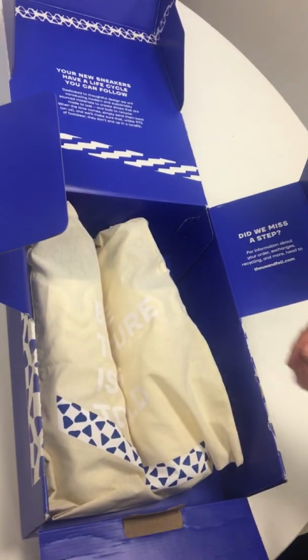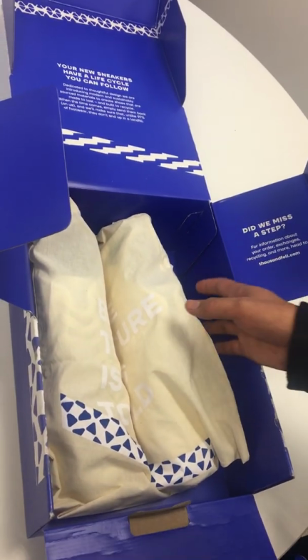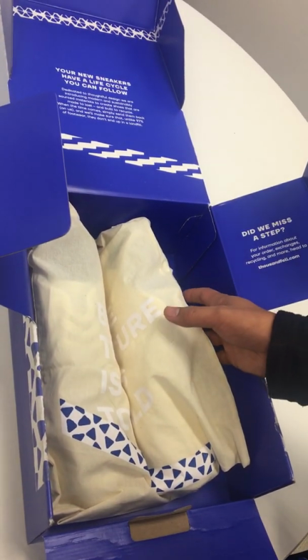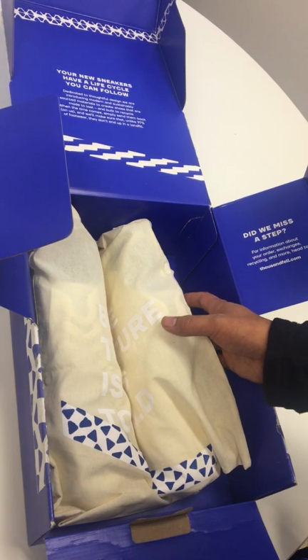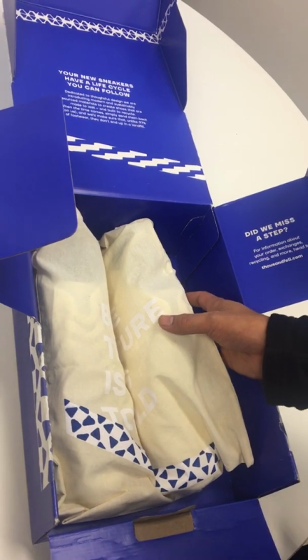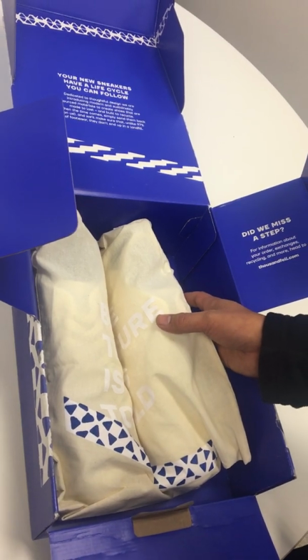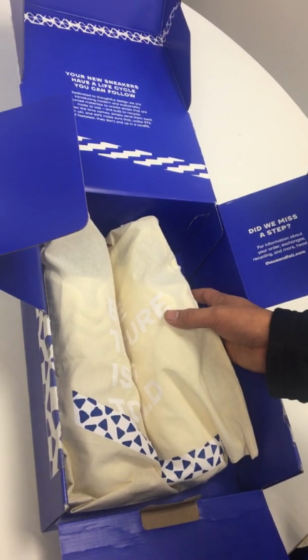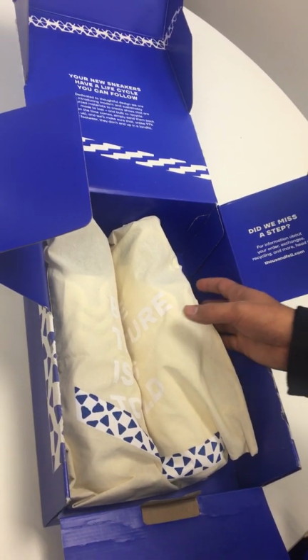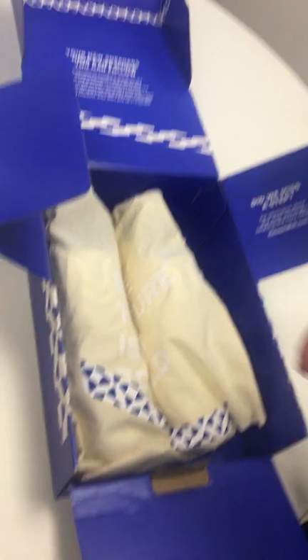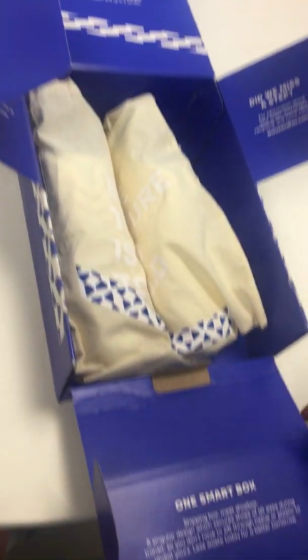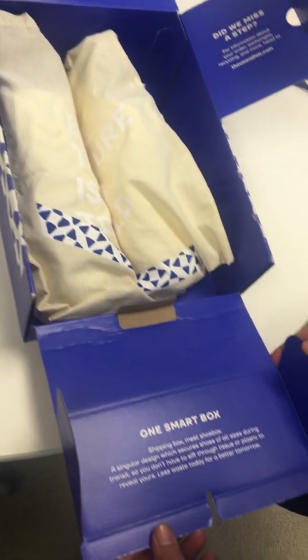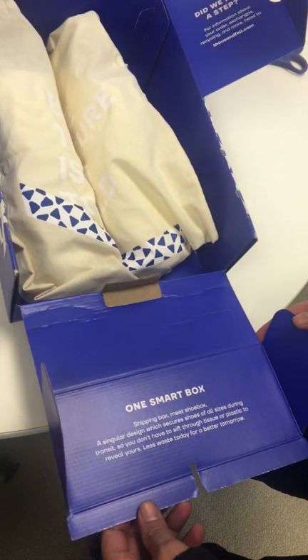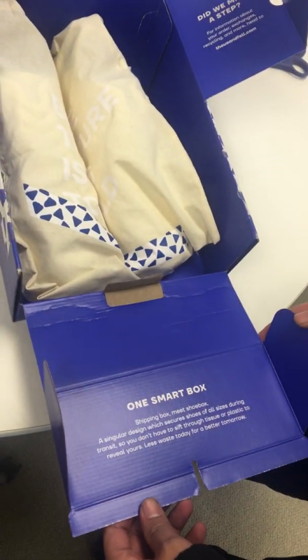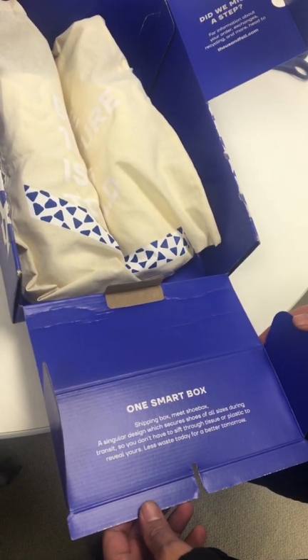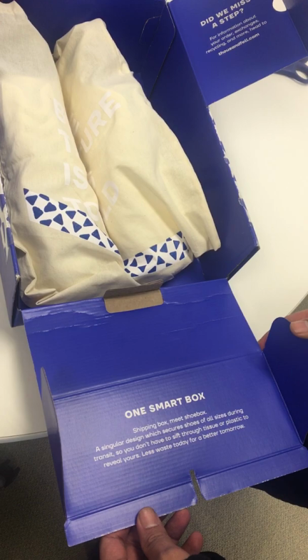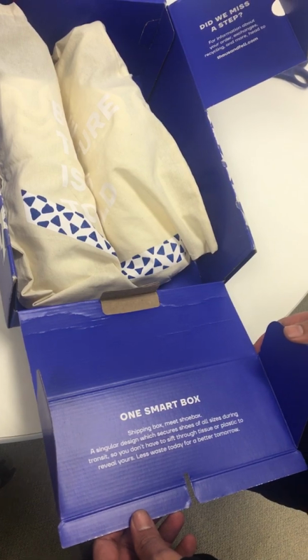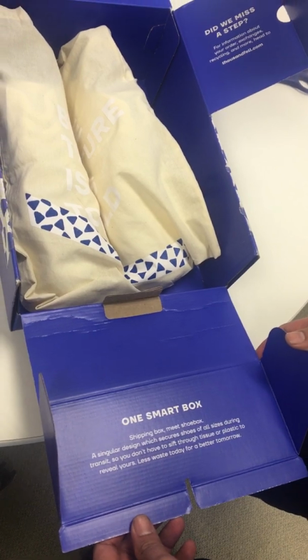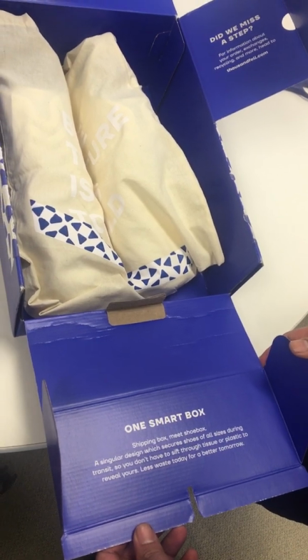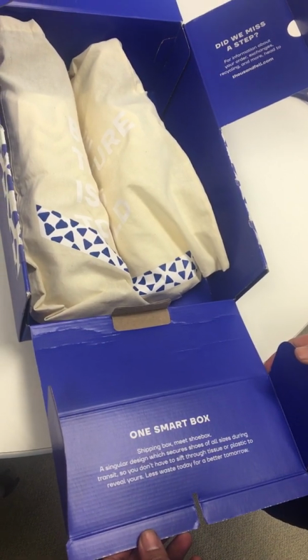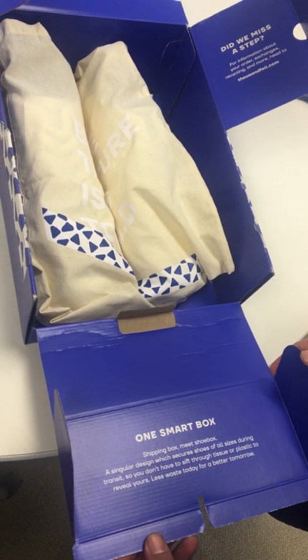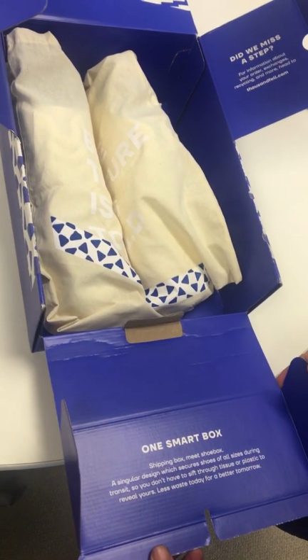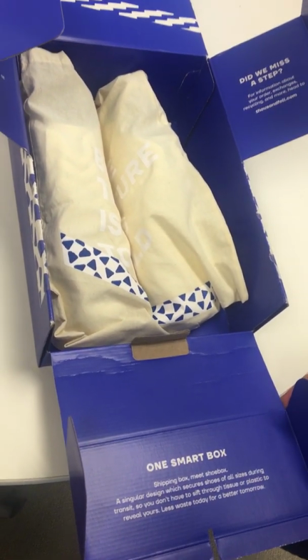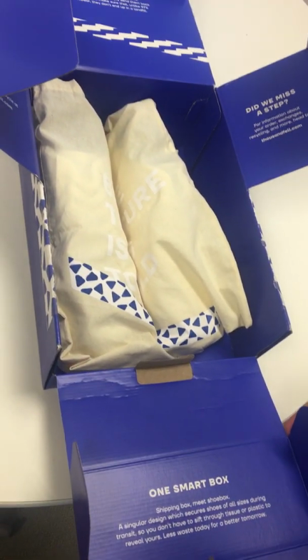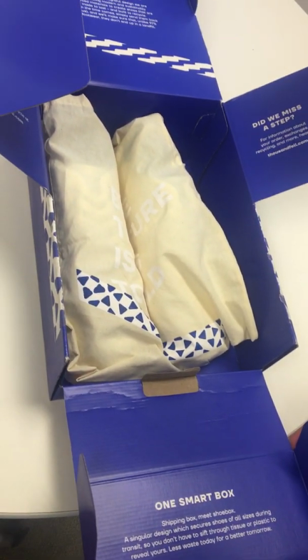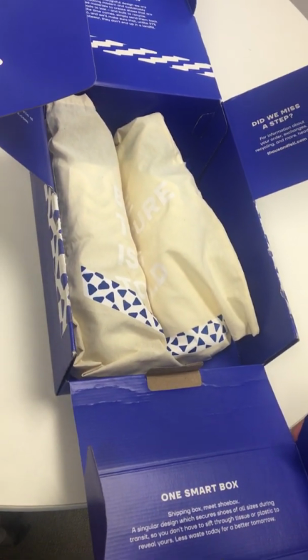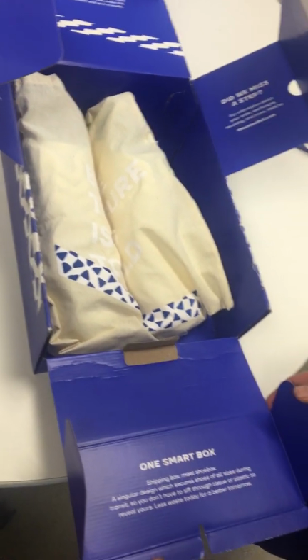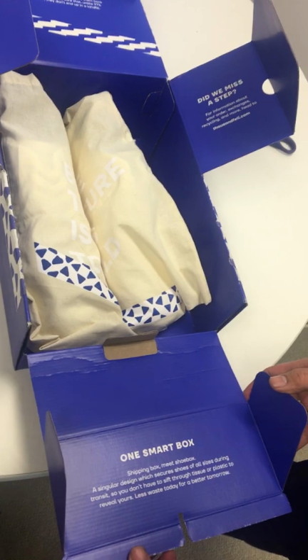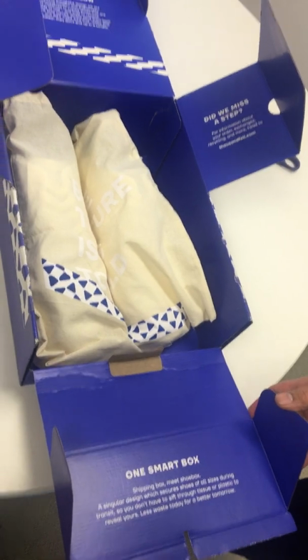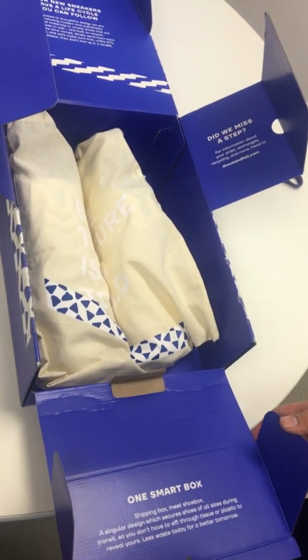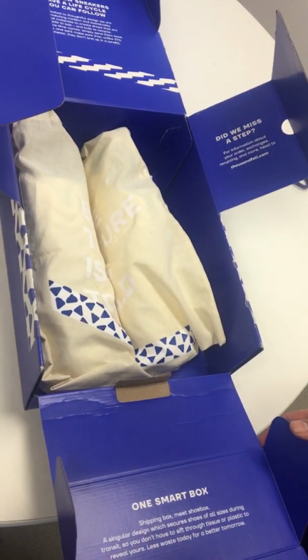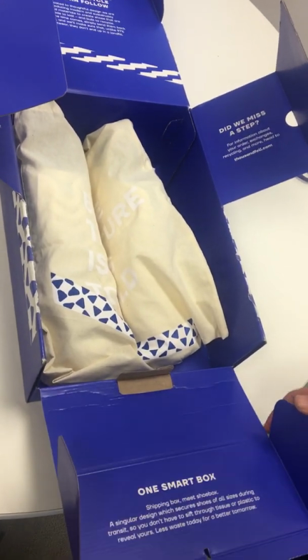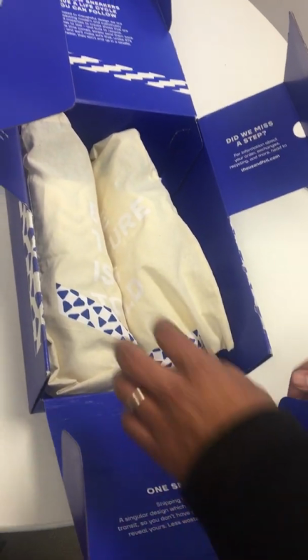Wow, what a package. One smart box. Shipping box, meet shoe box — a singular design which secures shoes of all sizes during transit, so you don't have to sift through tissue or plastic to reveal yours. Less waste today for a better tomorrow.